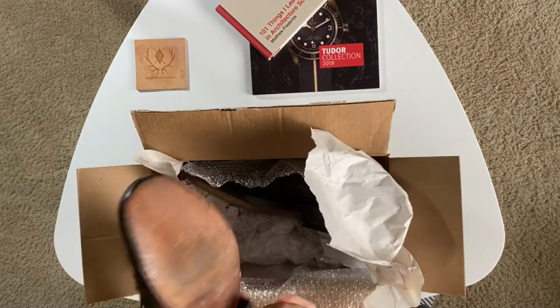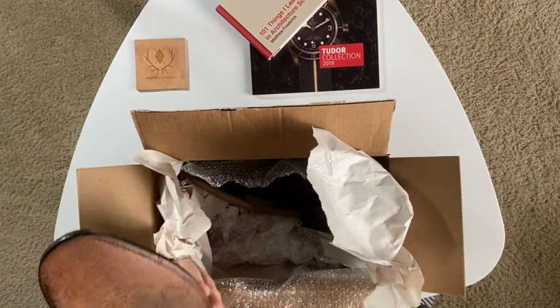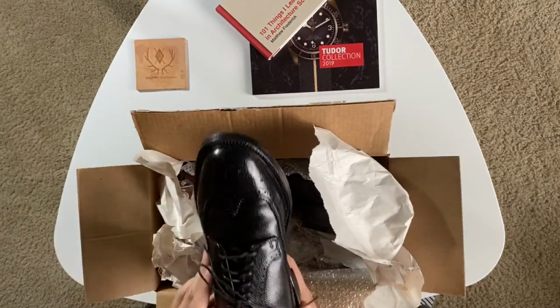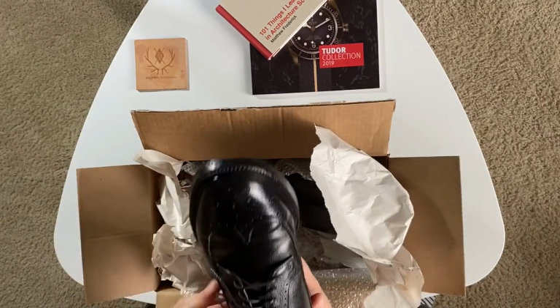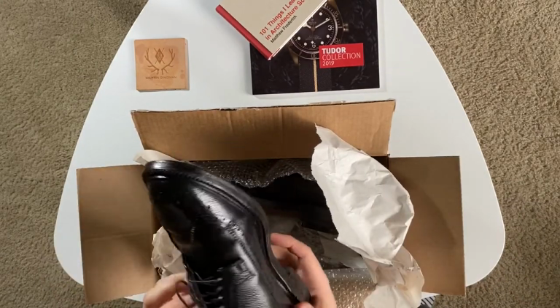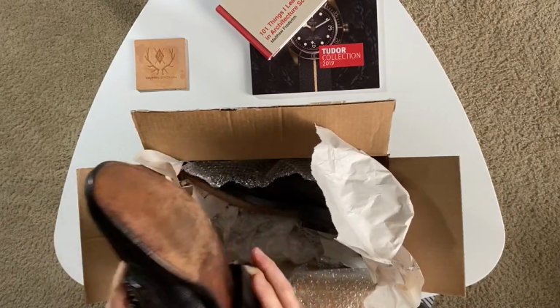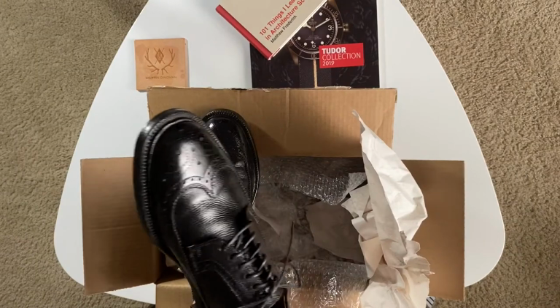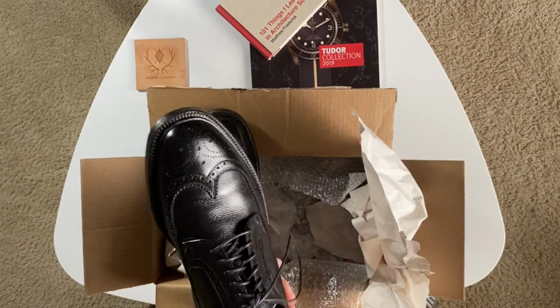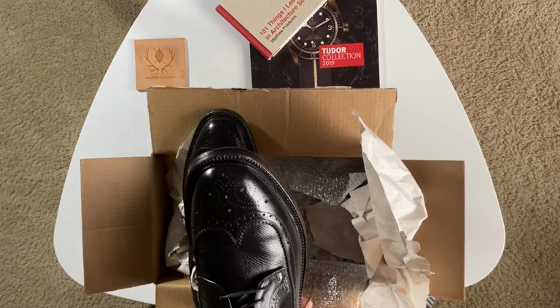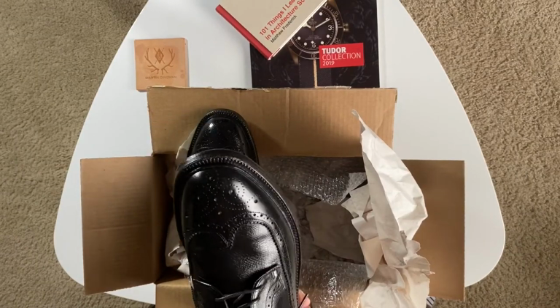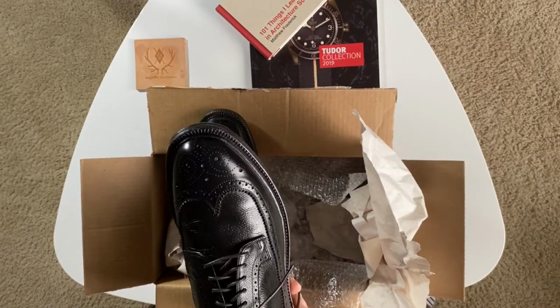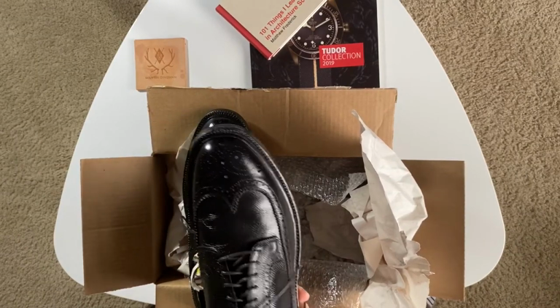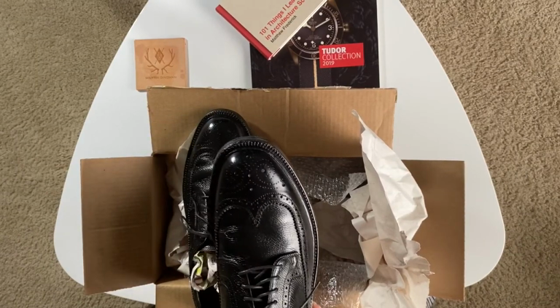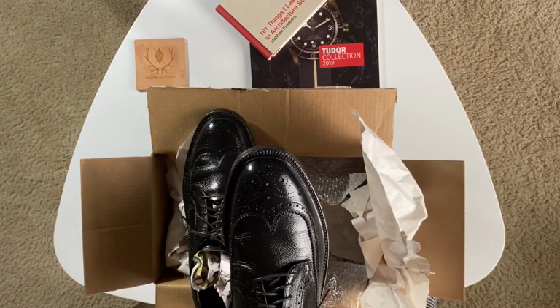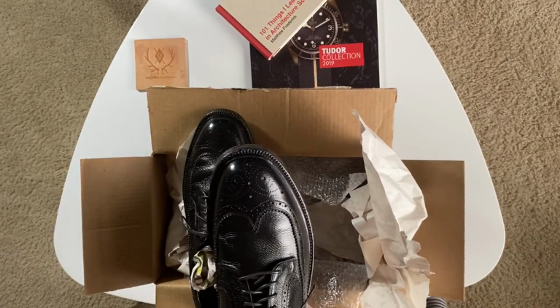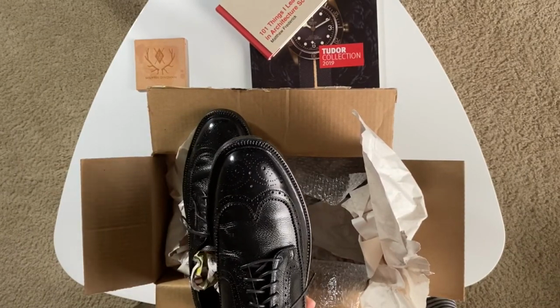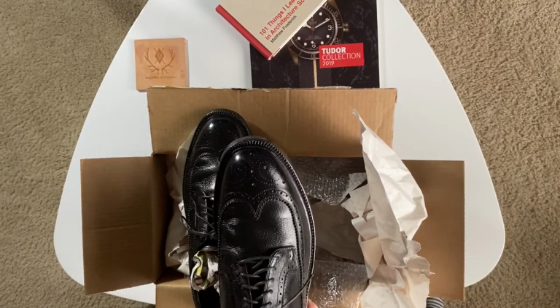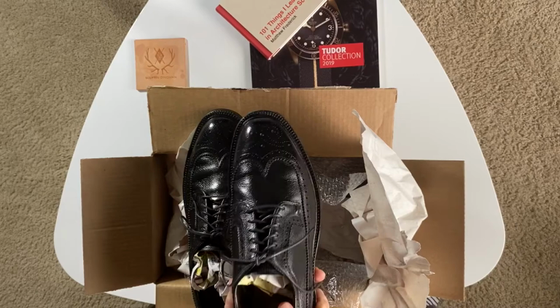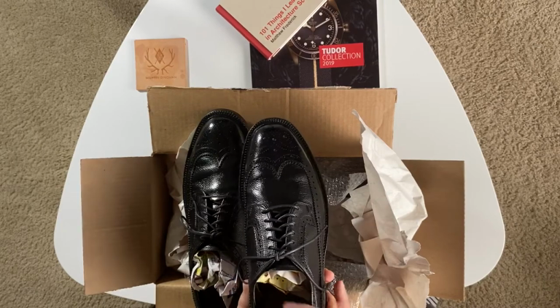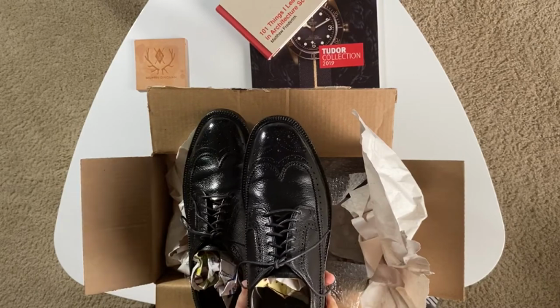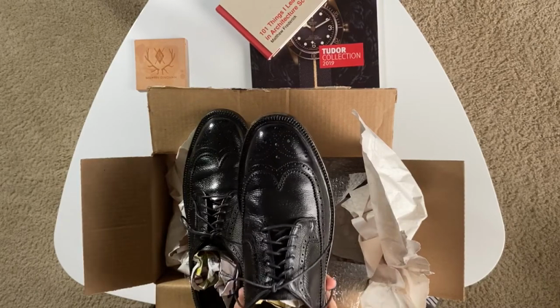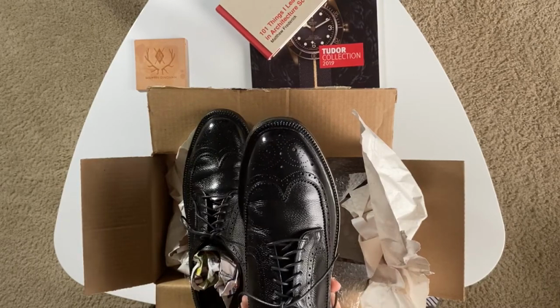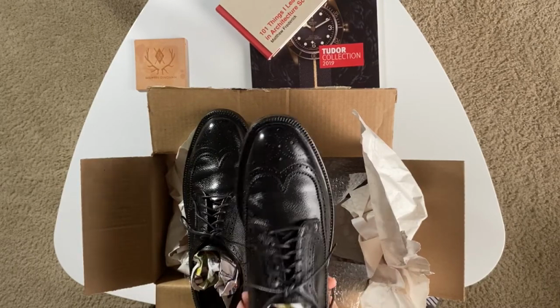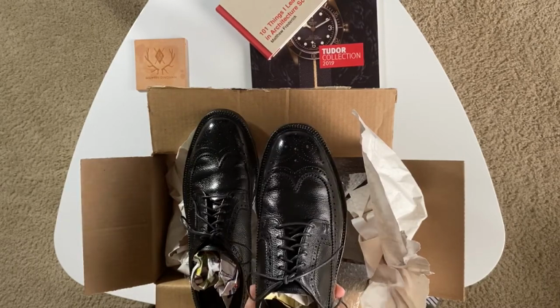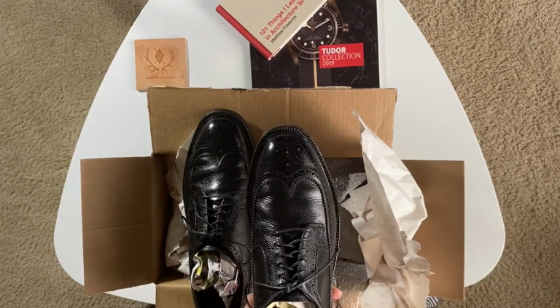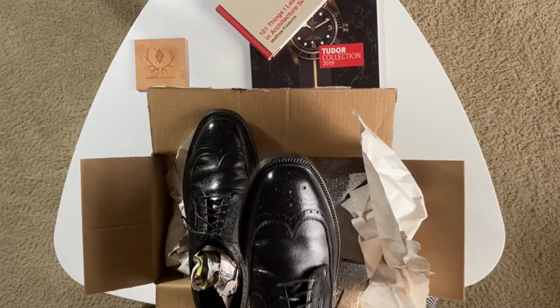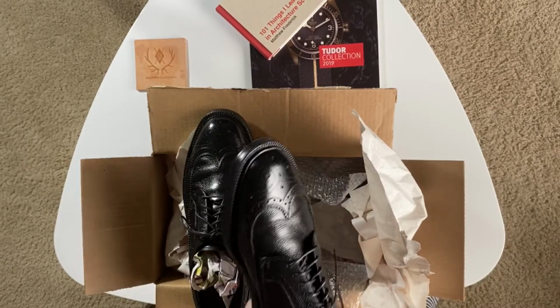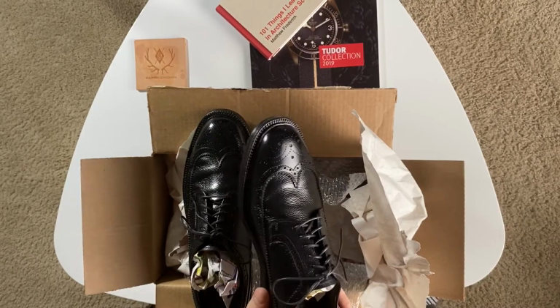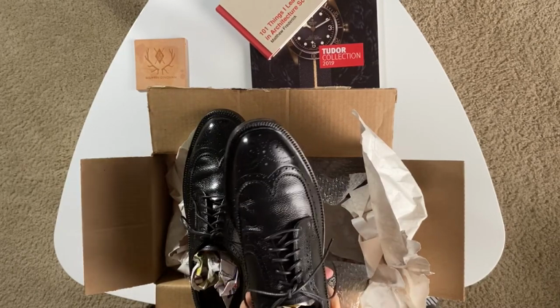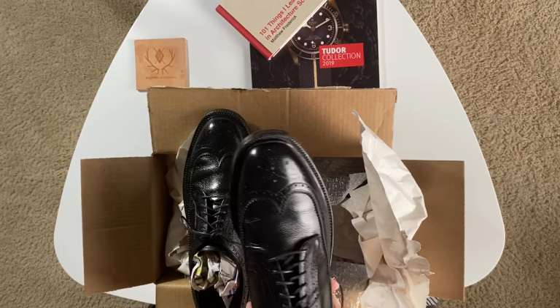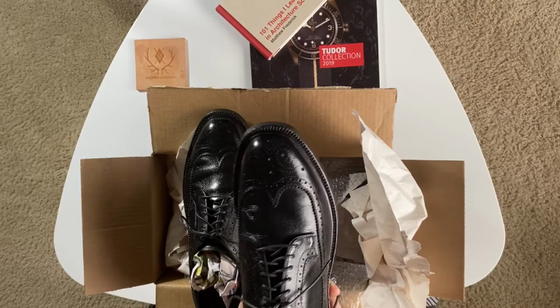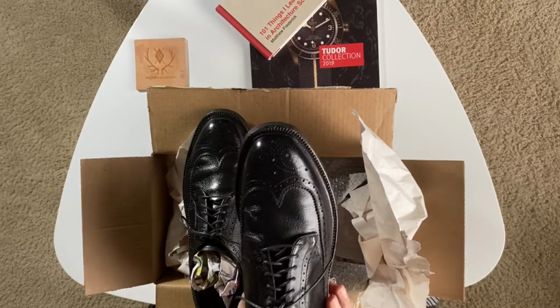I paid $50 for these including shipping. This is actually my second pair of used shoes — I got another pair, but not for myself. You'll see that on another video I'm working on, but that one's taking a little bit longer, so I wanted to get this project started as well.